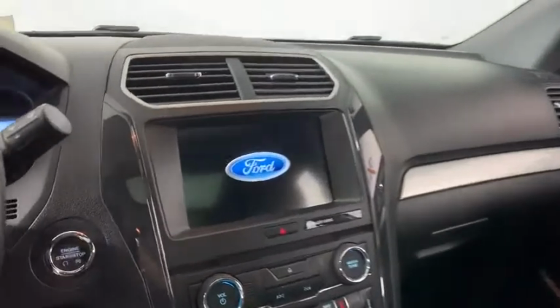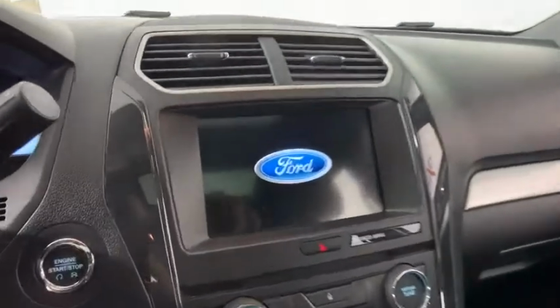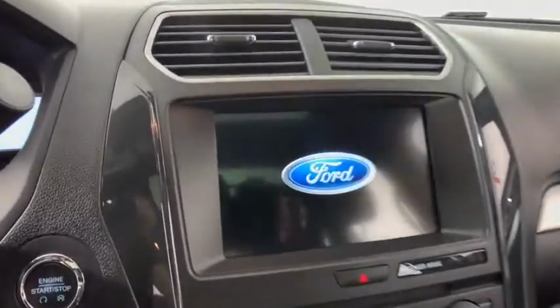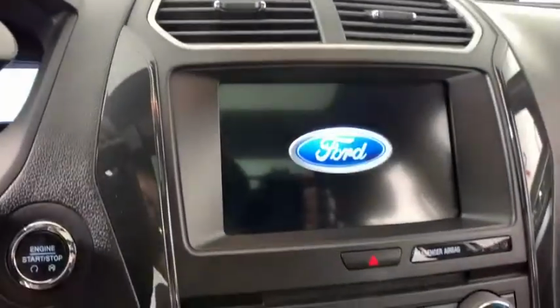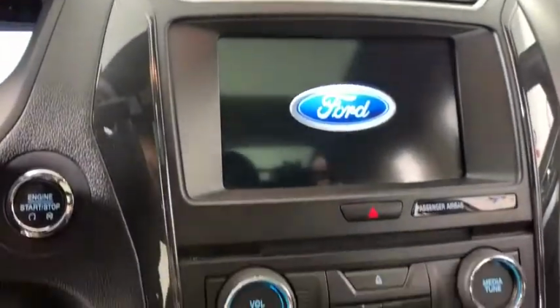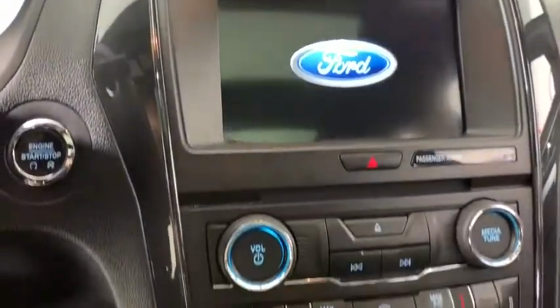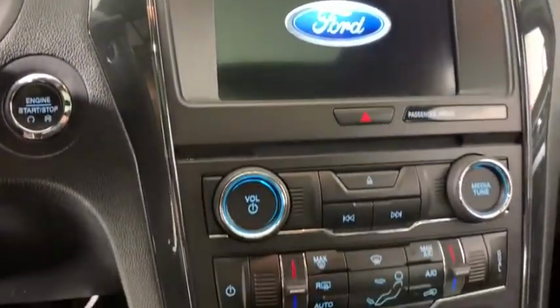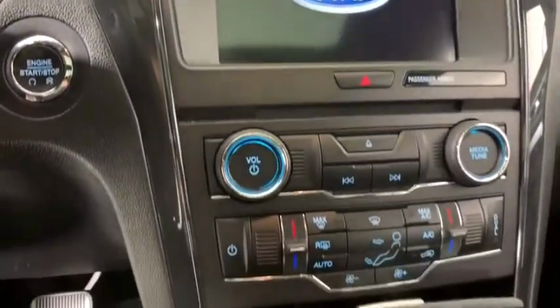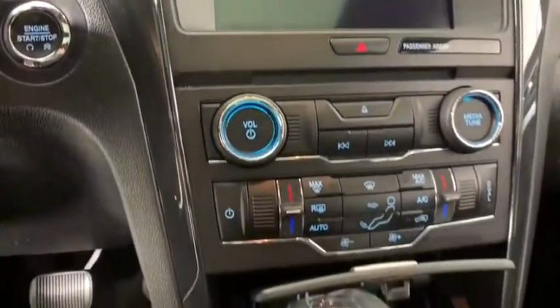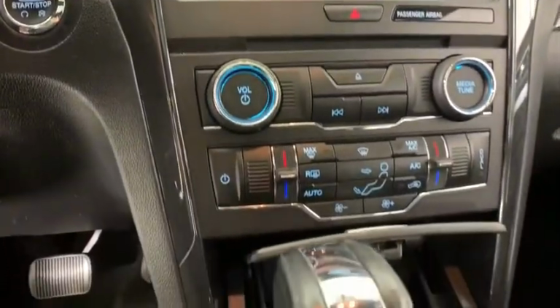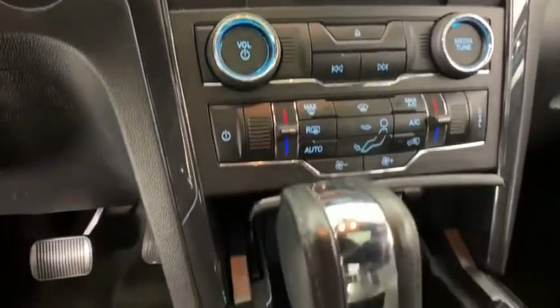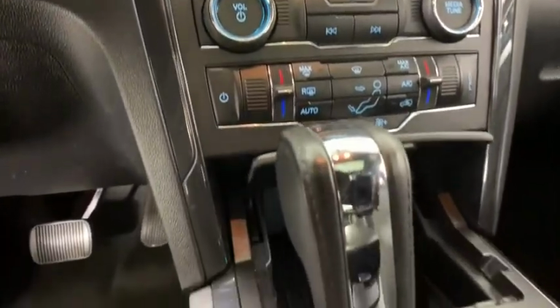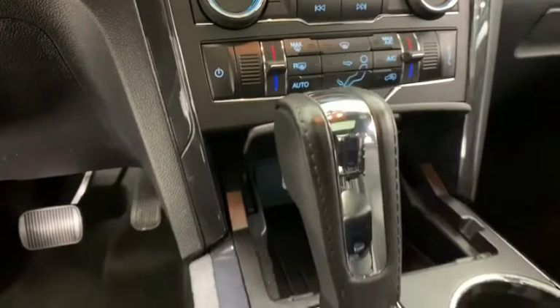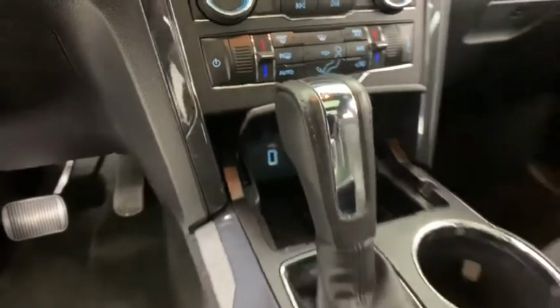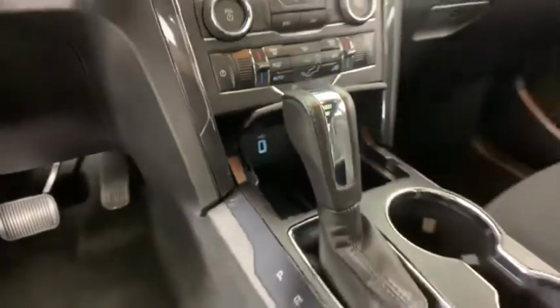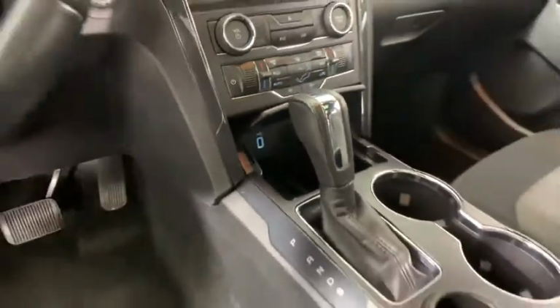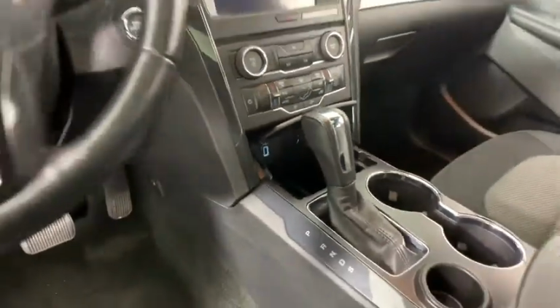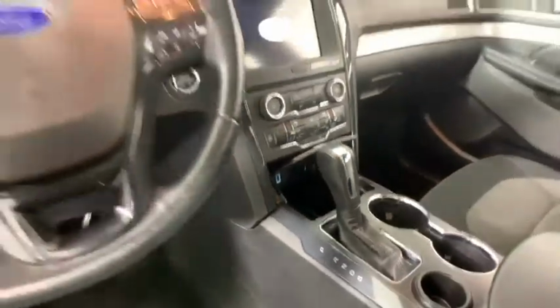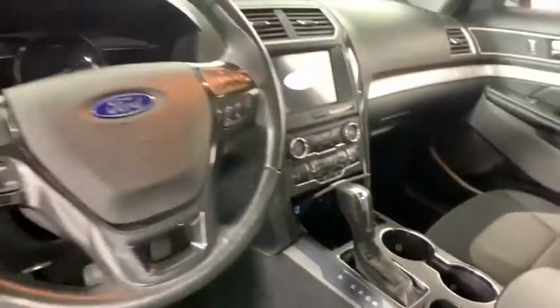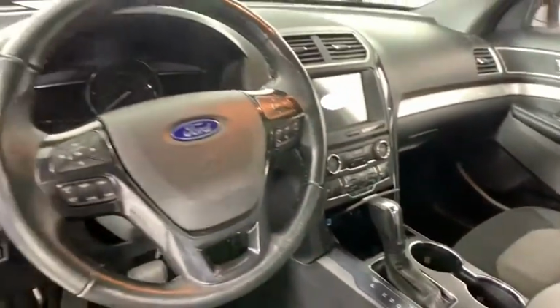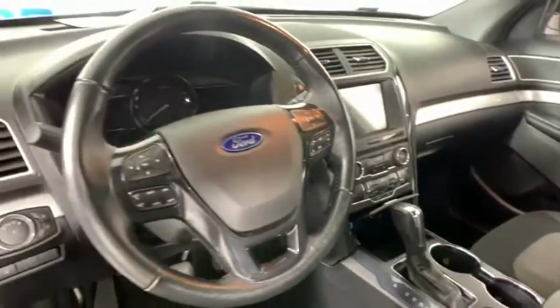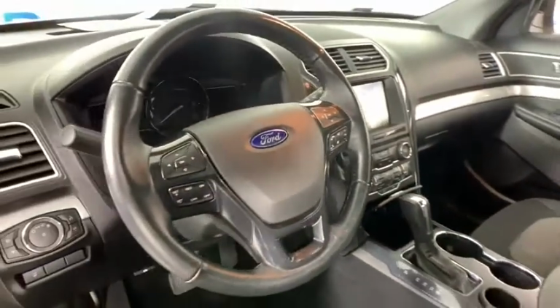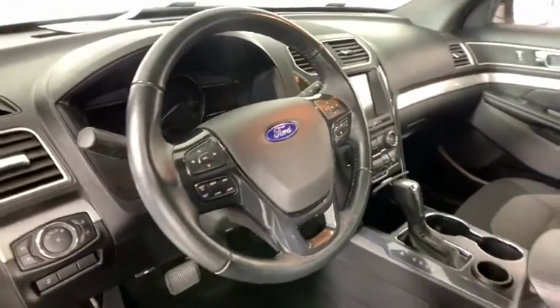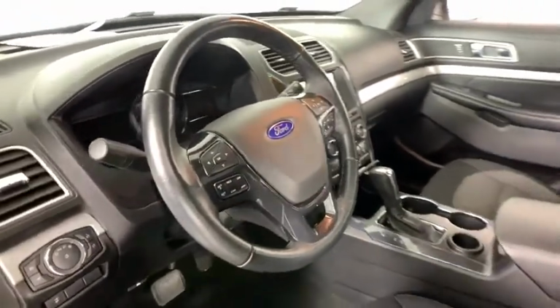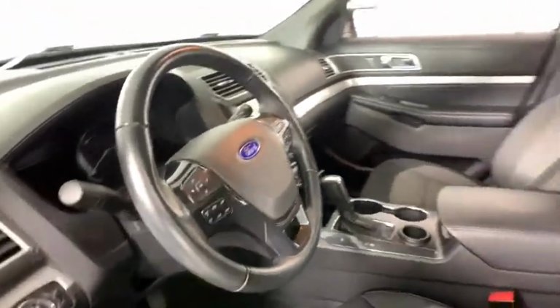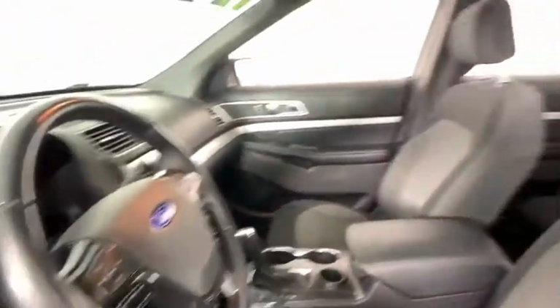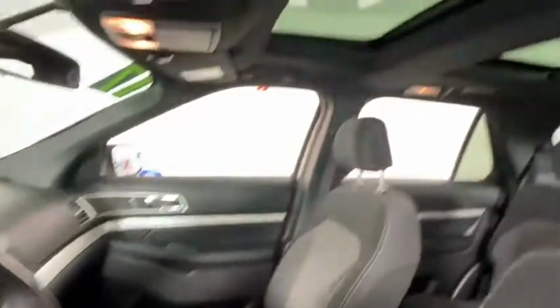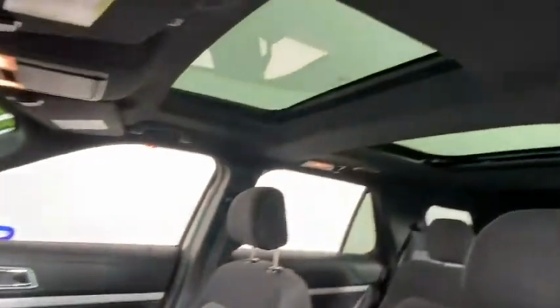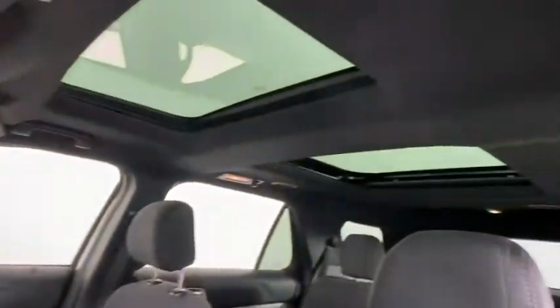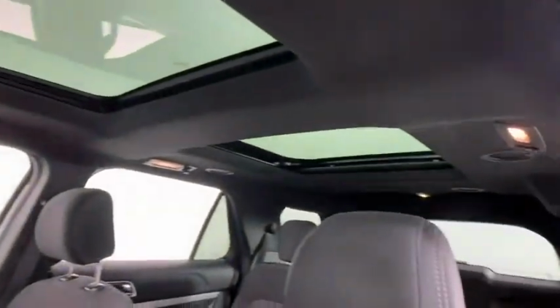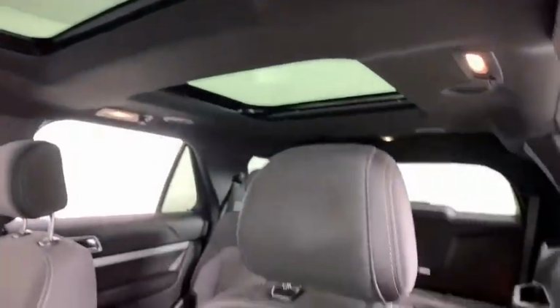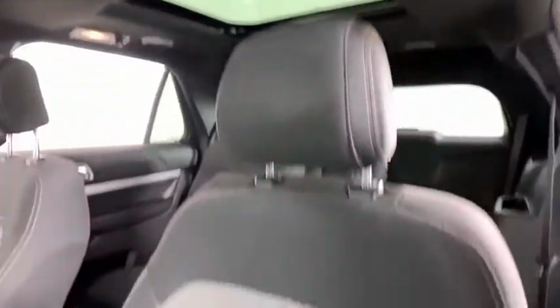AM FM stereo with CD player, four wheel disc brakes, security system, electronic stability control, compass, fog lights, power windows, trip computer, rear window defroster, CD player.